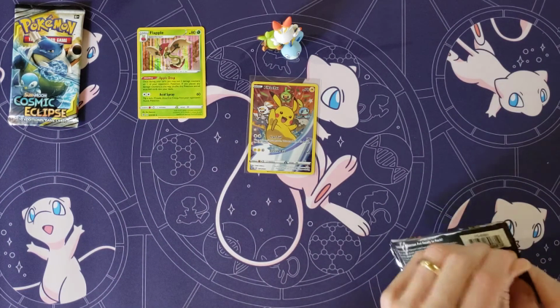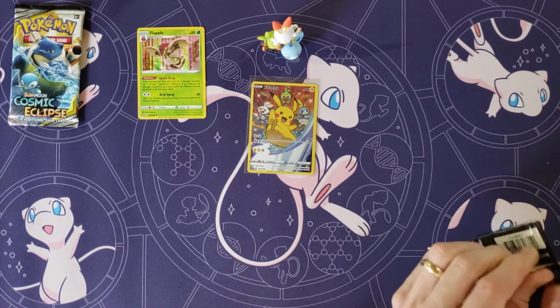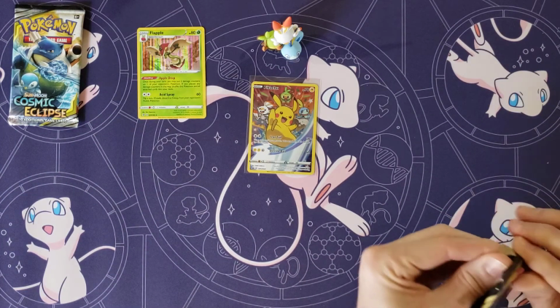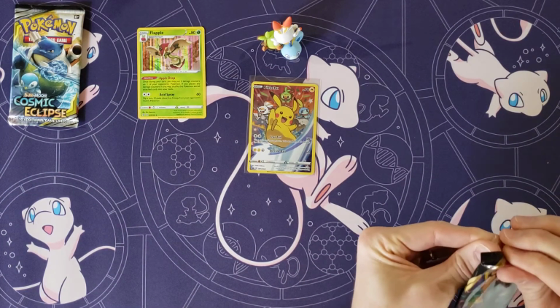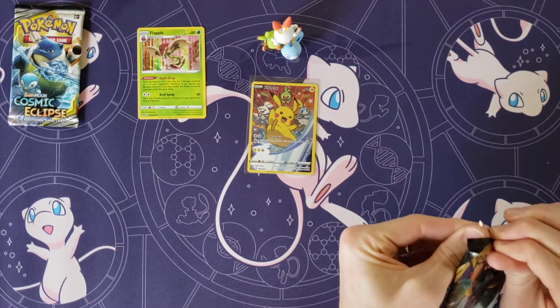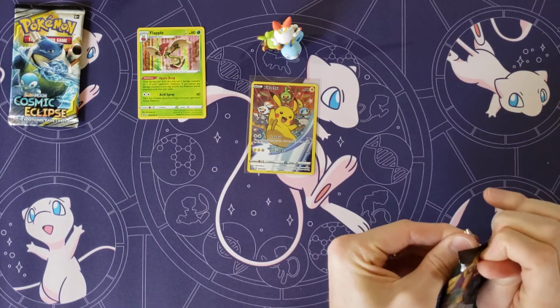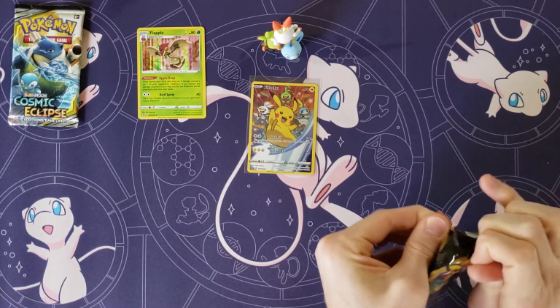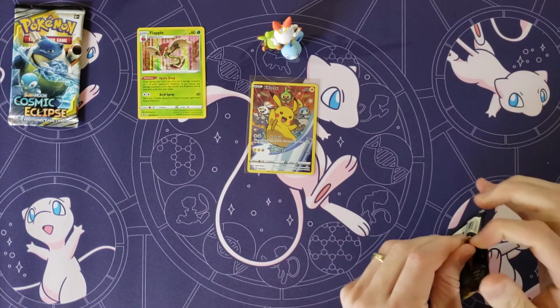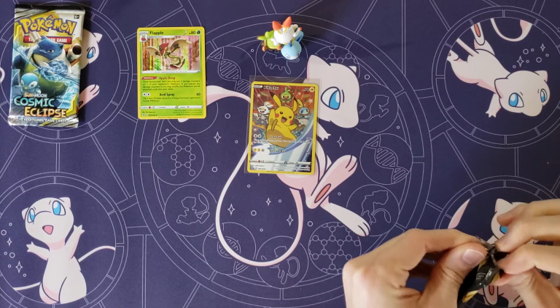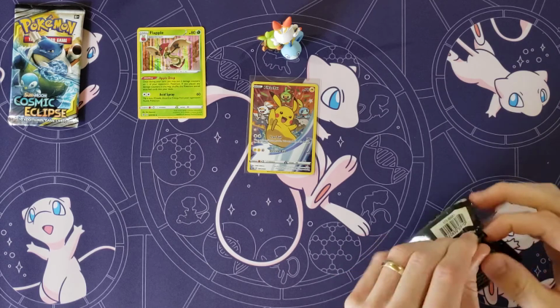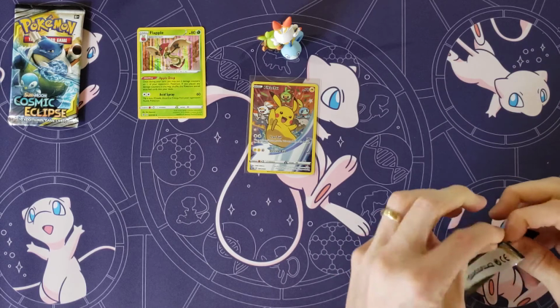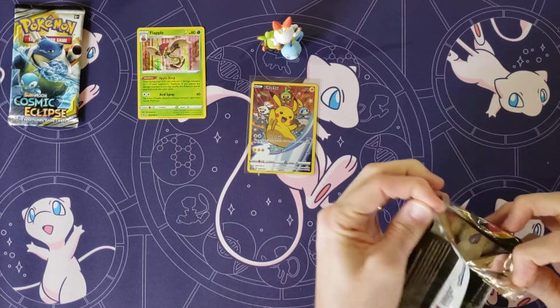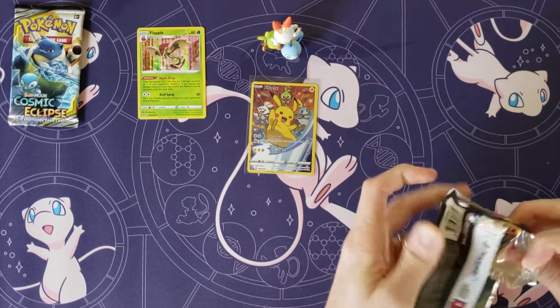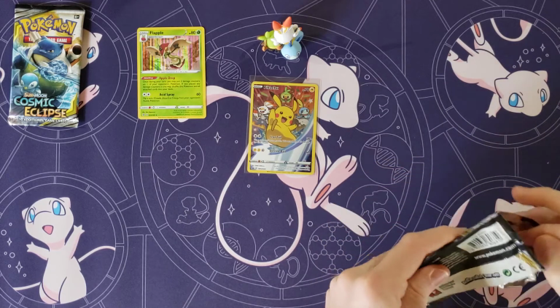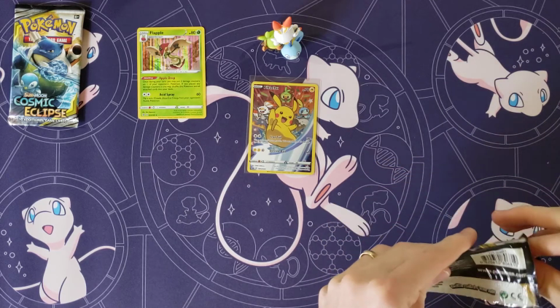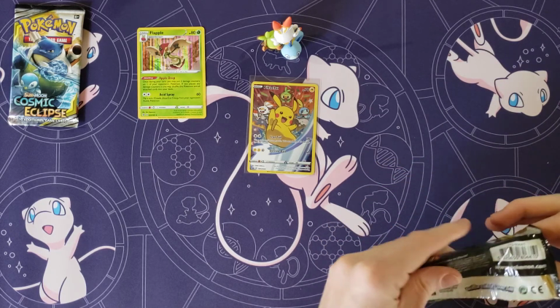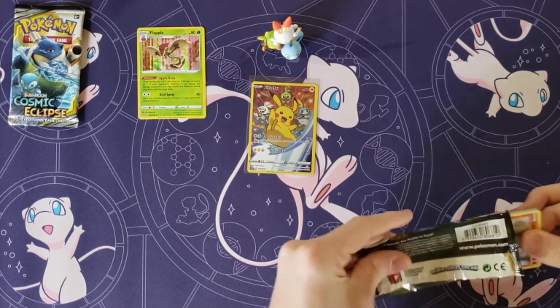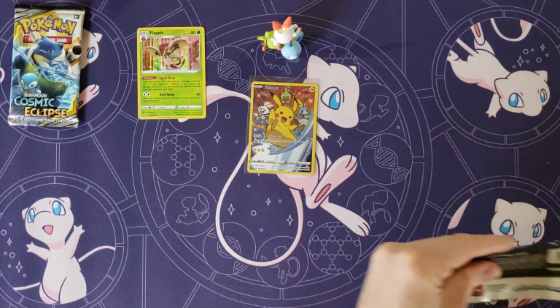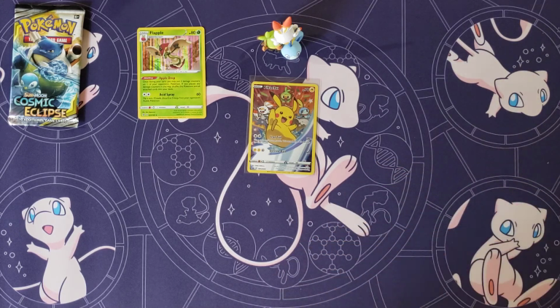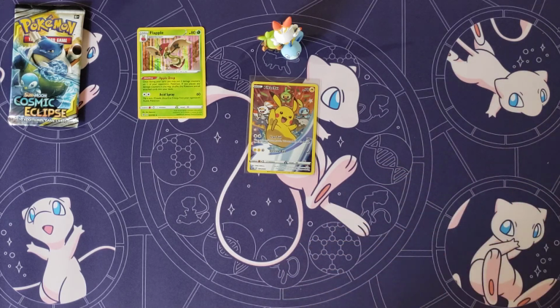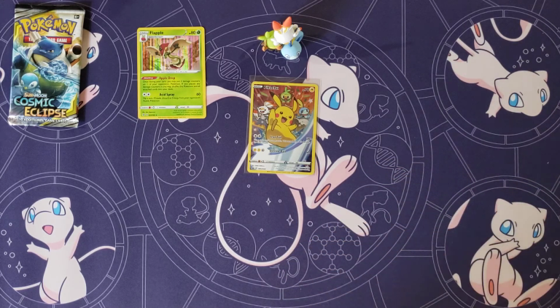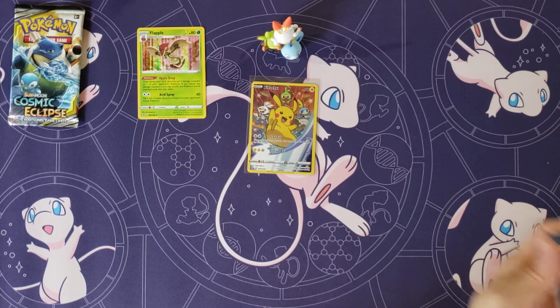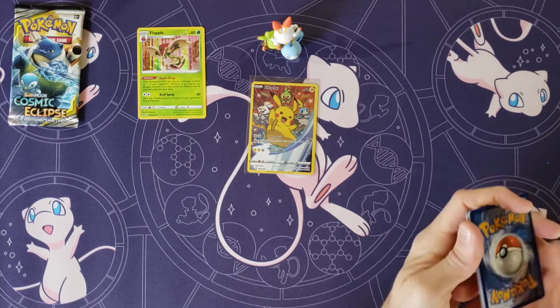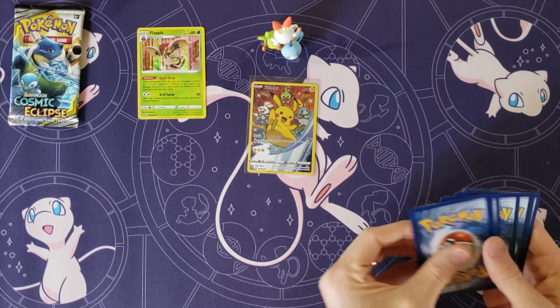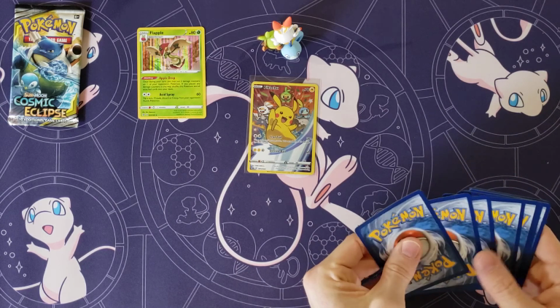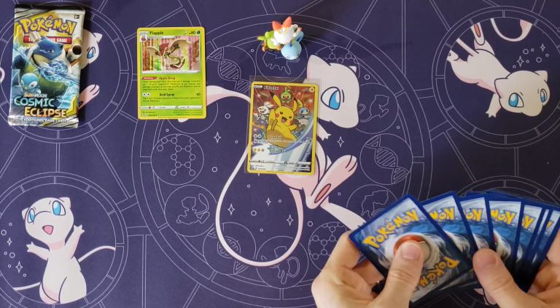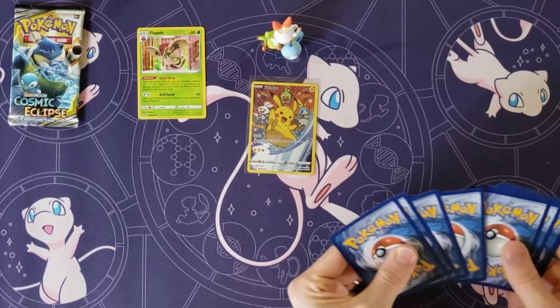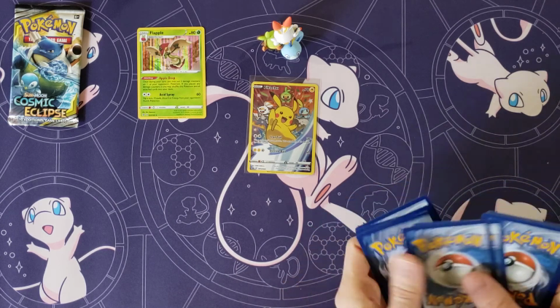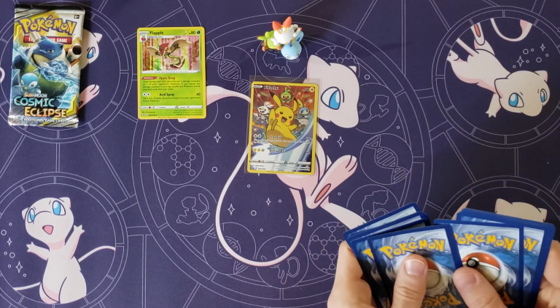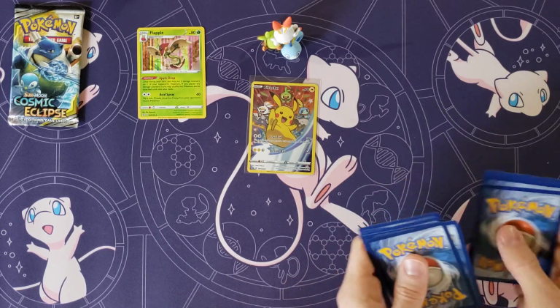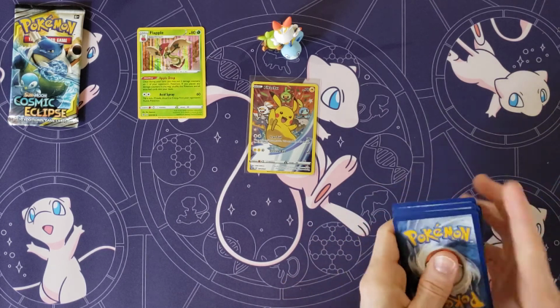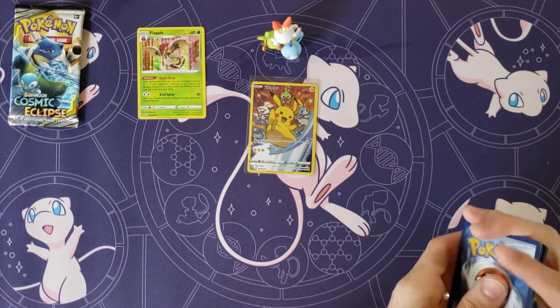Flapple might be close to my top 10 overall. I really like Flapple — and I like the shiny version because it's actually a green apple. Yeah, that was clever. So we have Rebel Clash for me now.